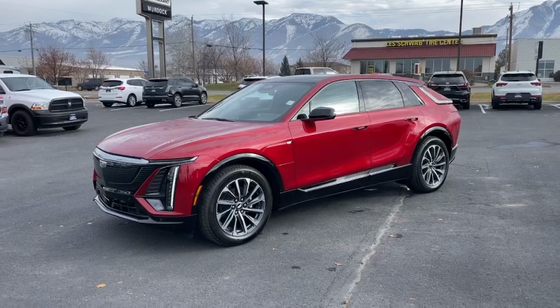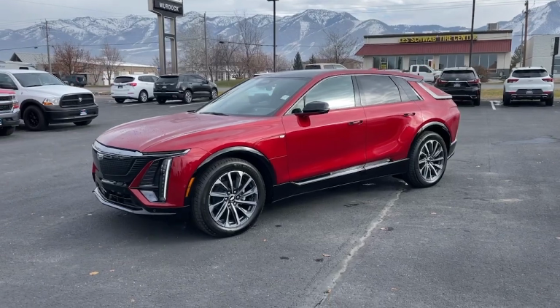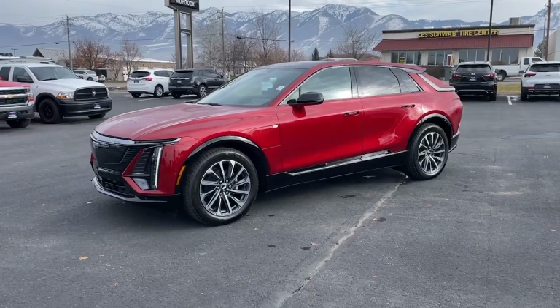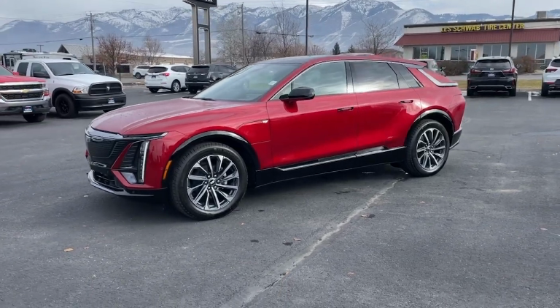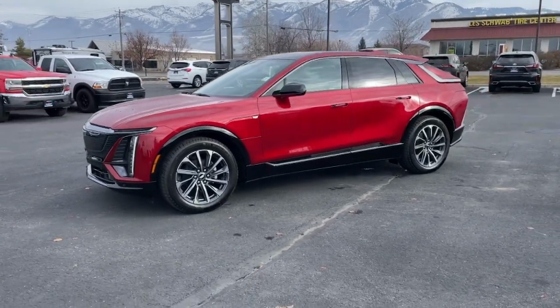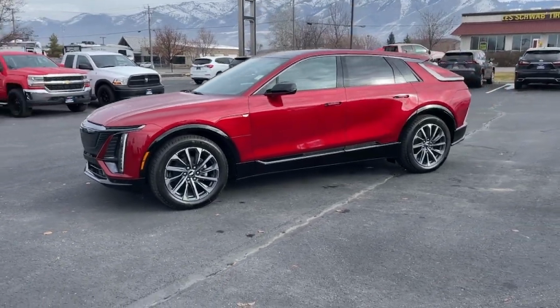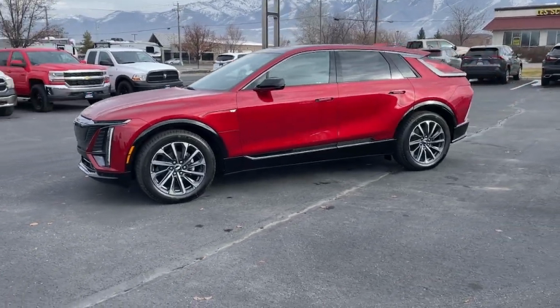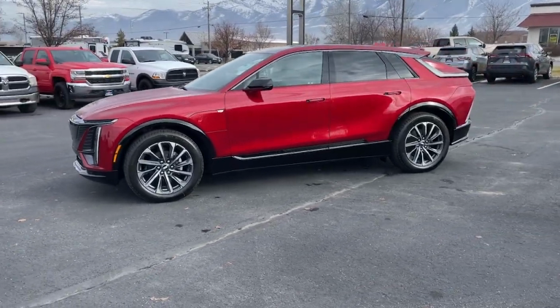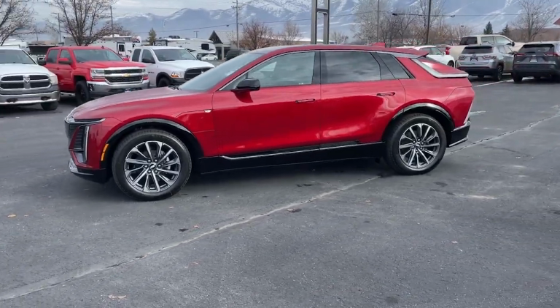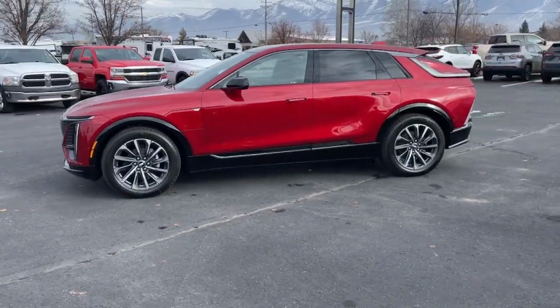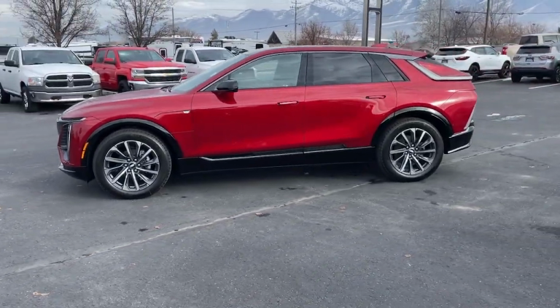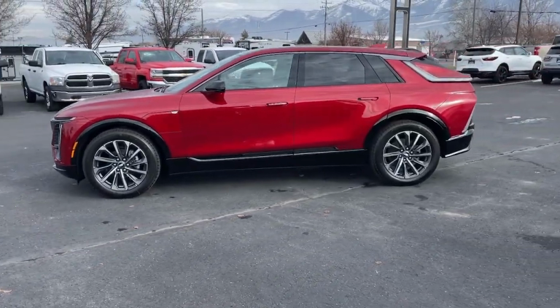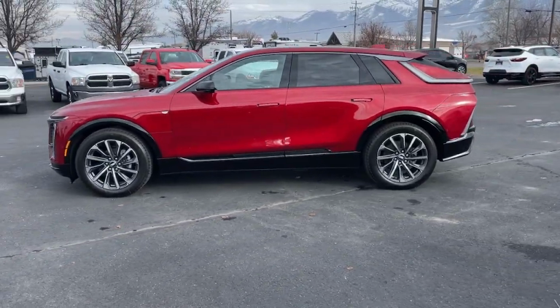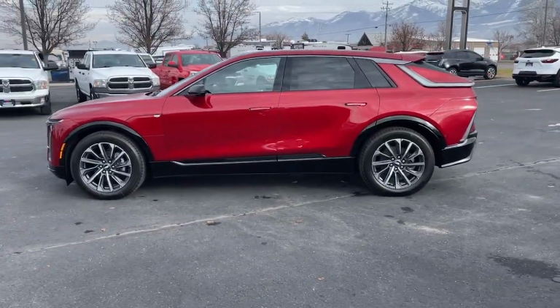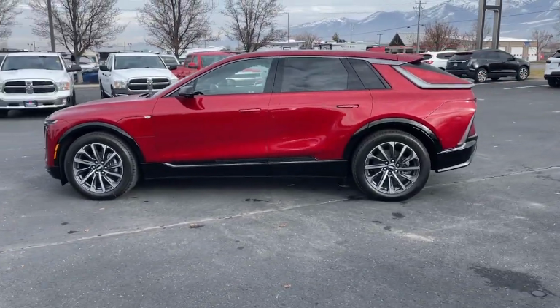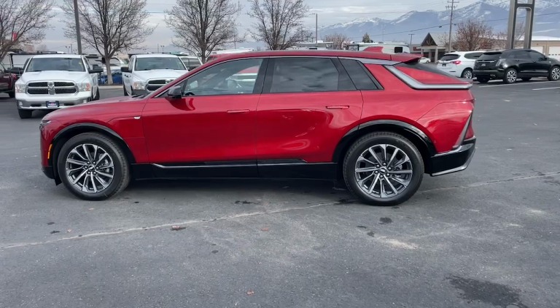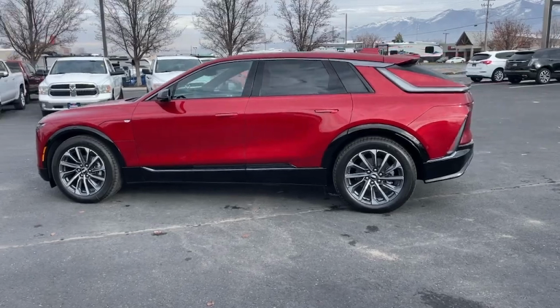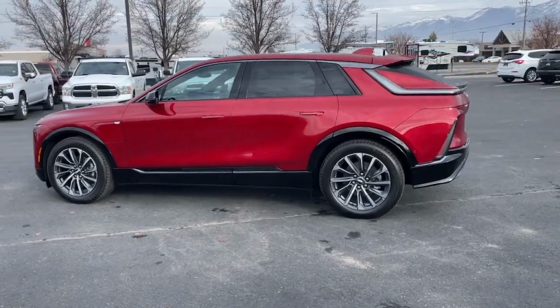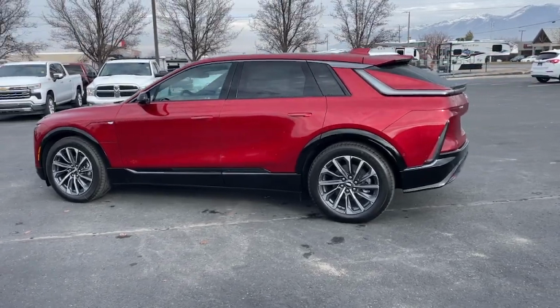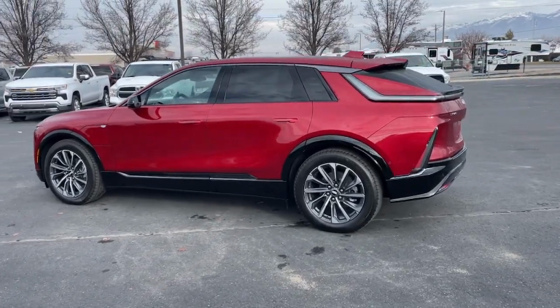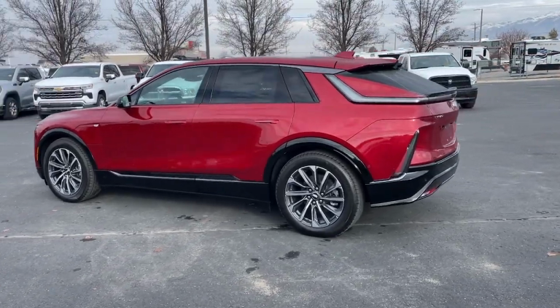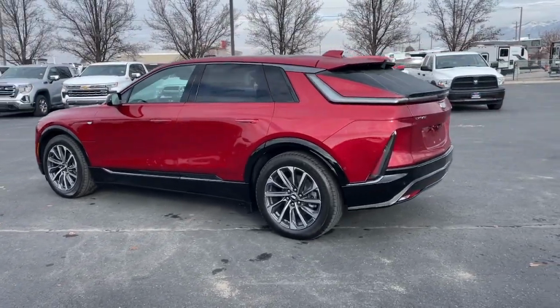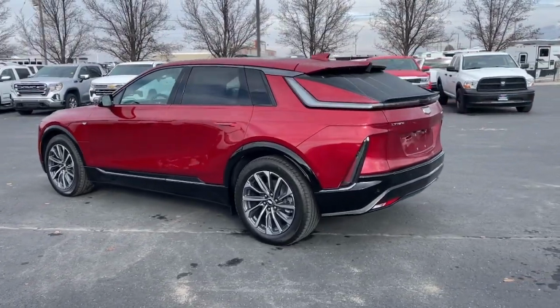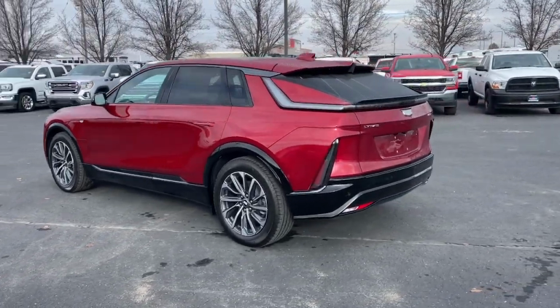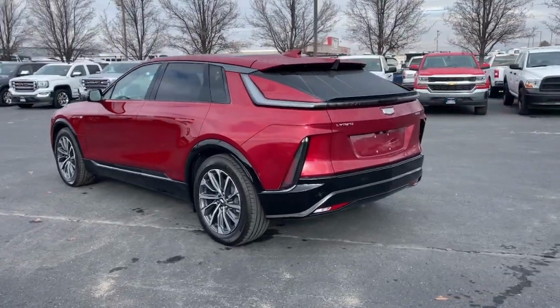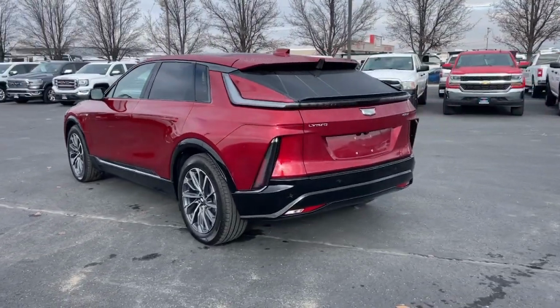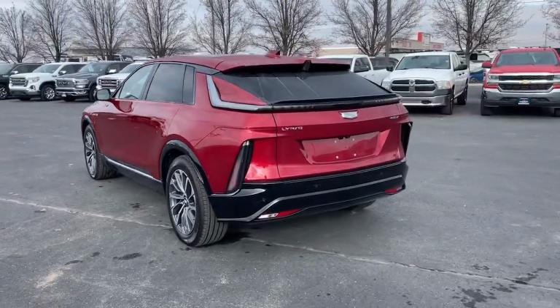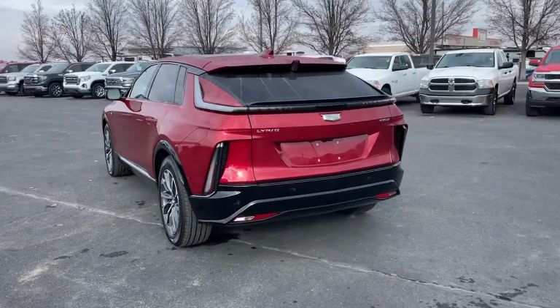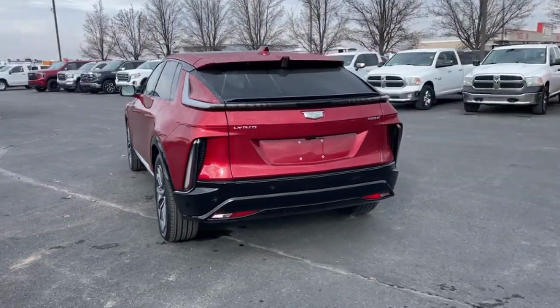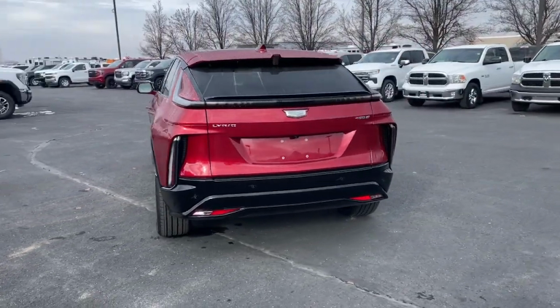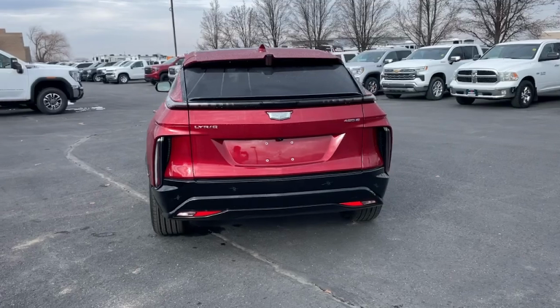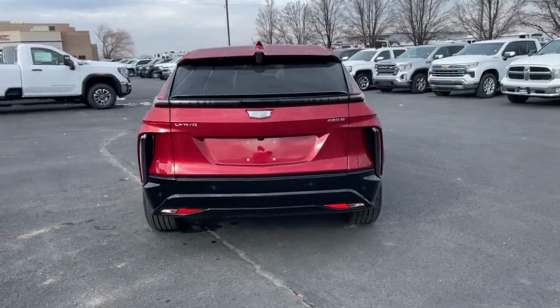This could be the car for you. The 2024 Cadillac Lyriq. This elegant Lyriq offers upscale flair, high-end comfort, and the latest in EV efficiency.